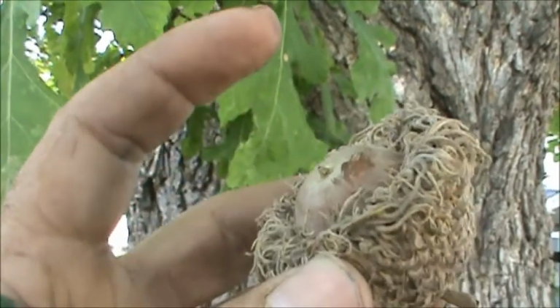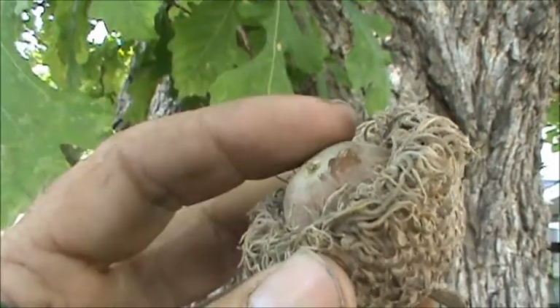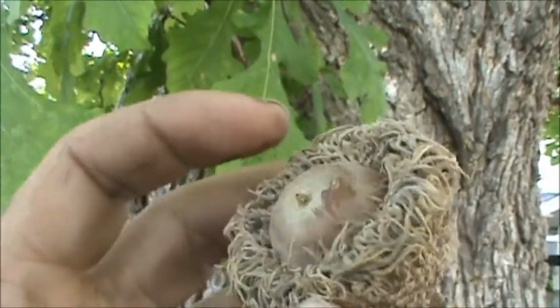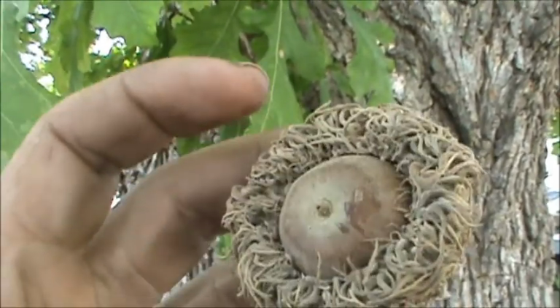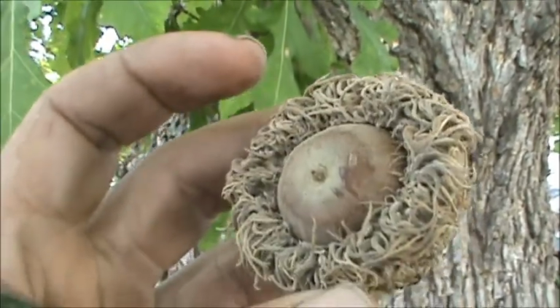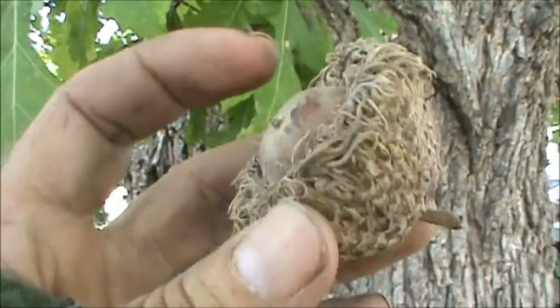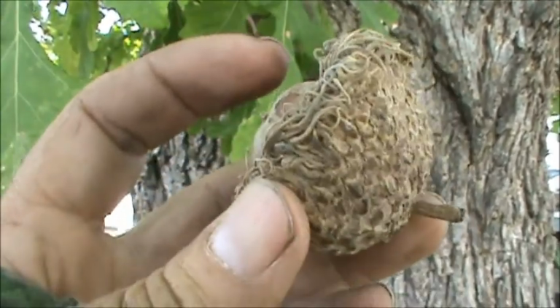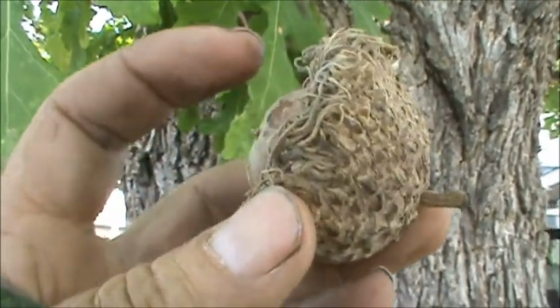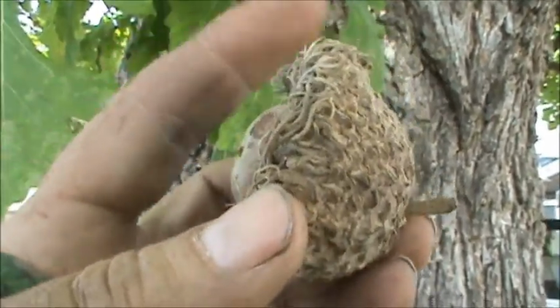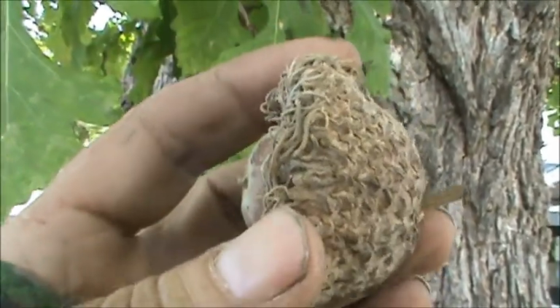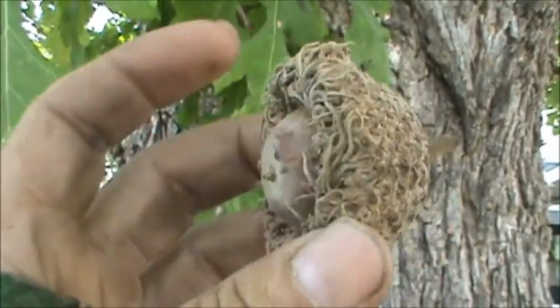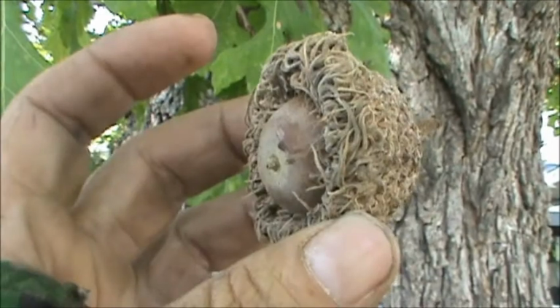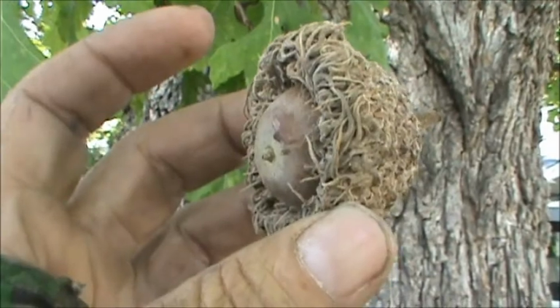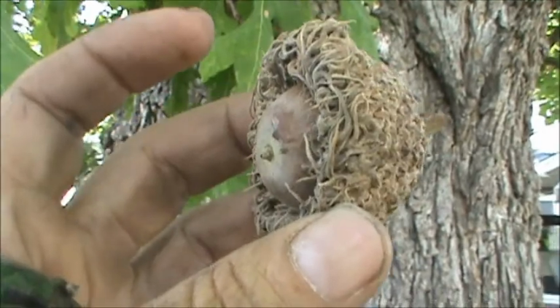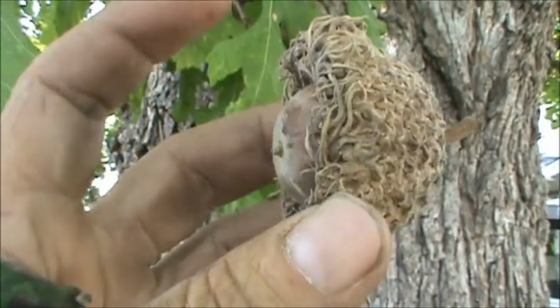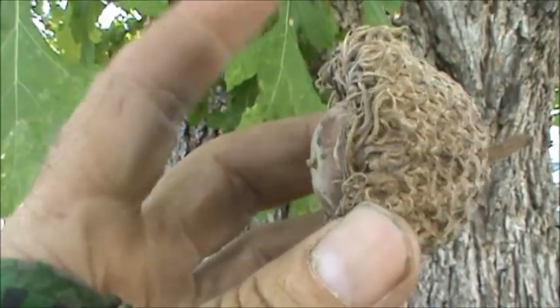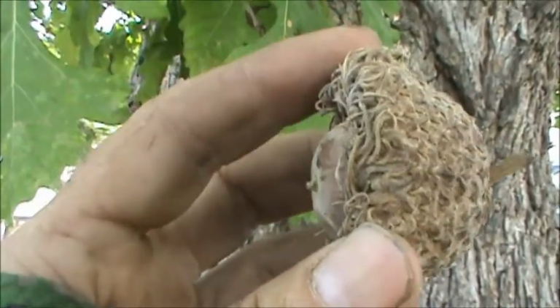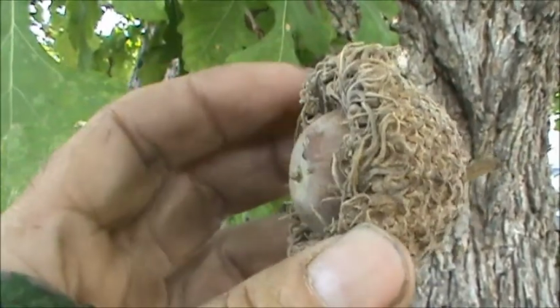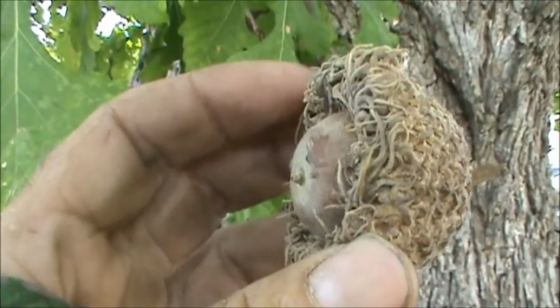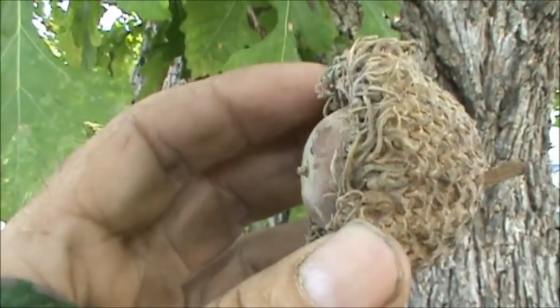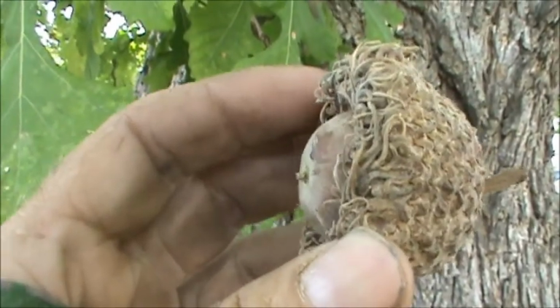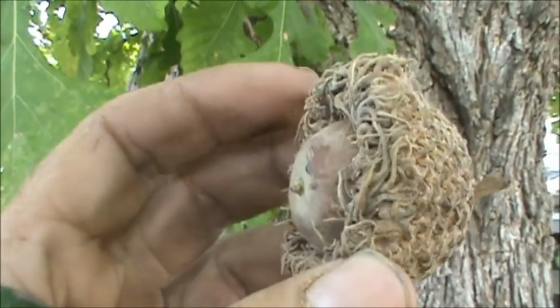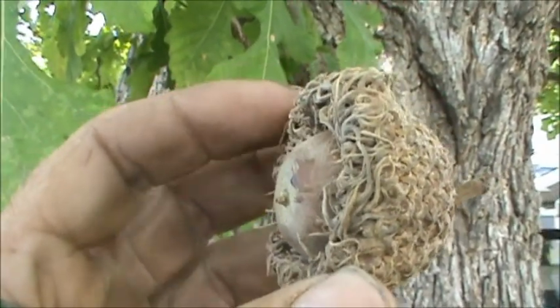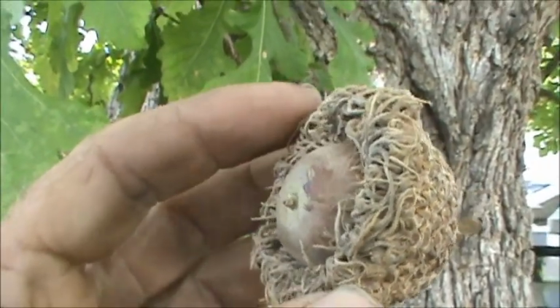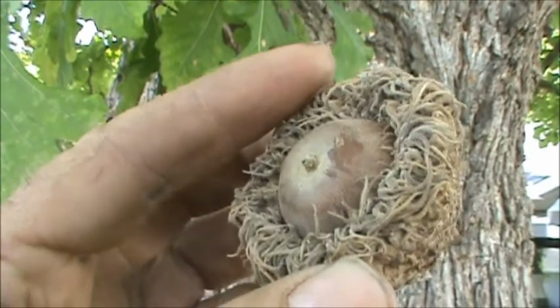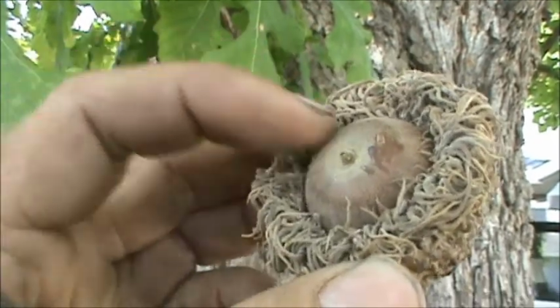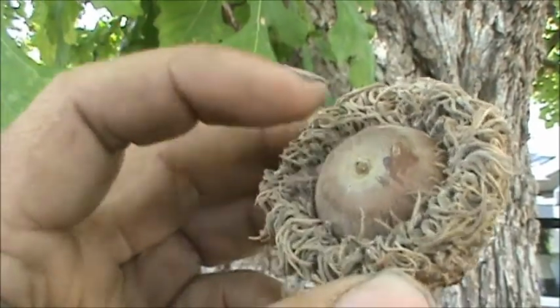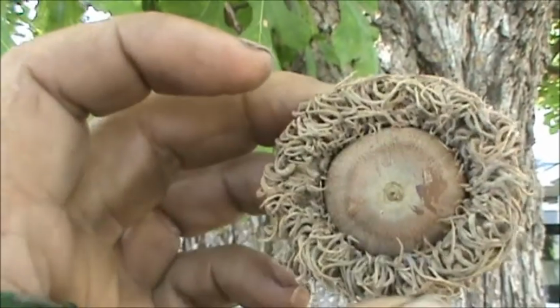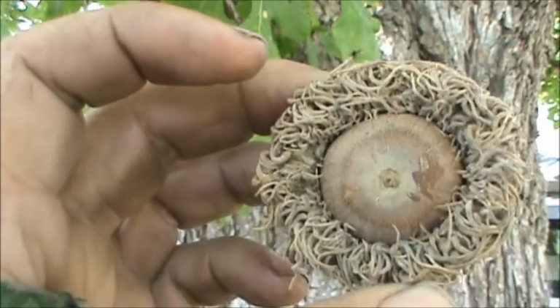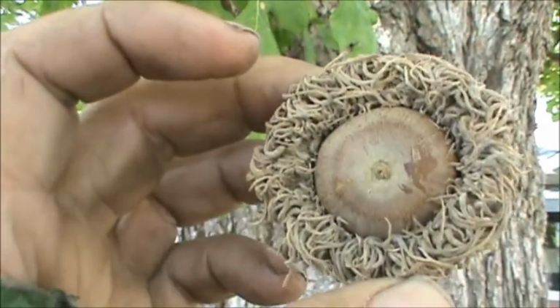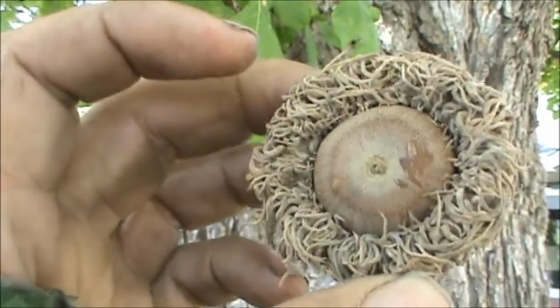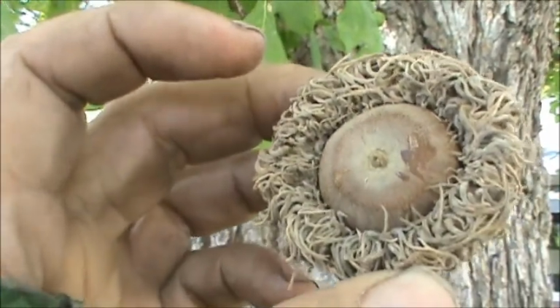One general rule with acorns is: the larger the cap, the higher the tannin content. The smaller the cap, the lower the tannin content. So these are going to have pretty high tannin content.